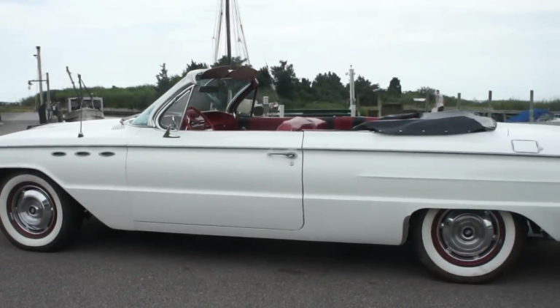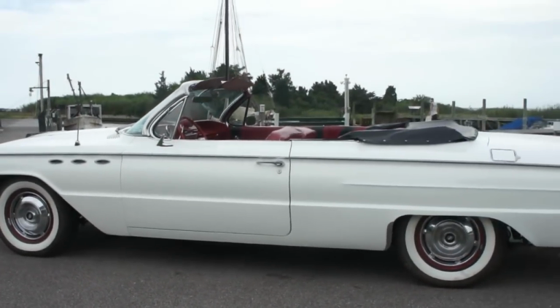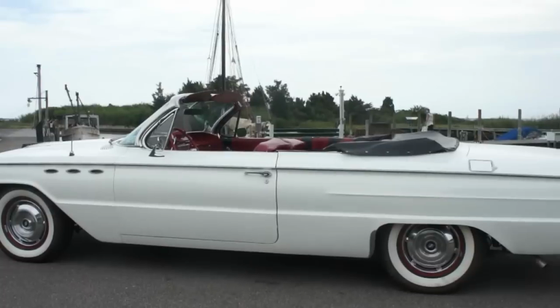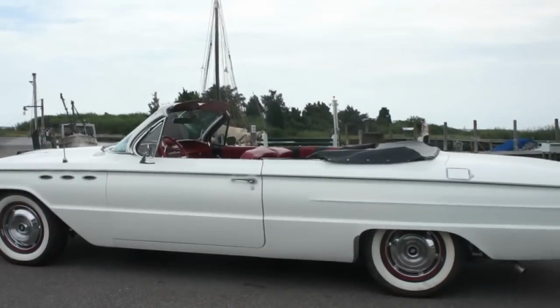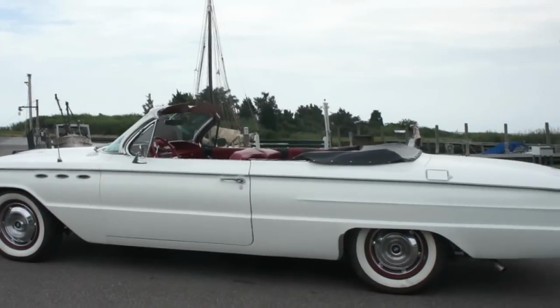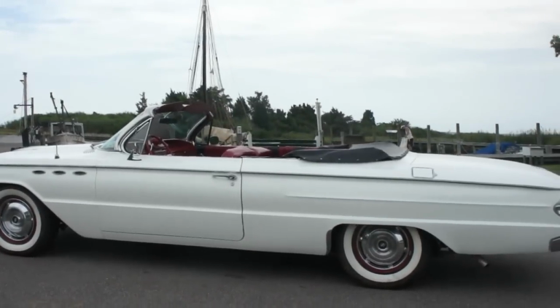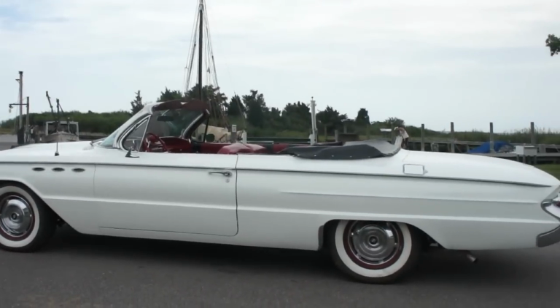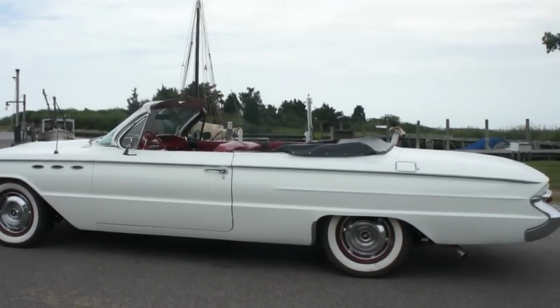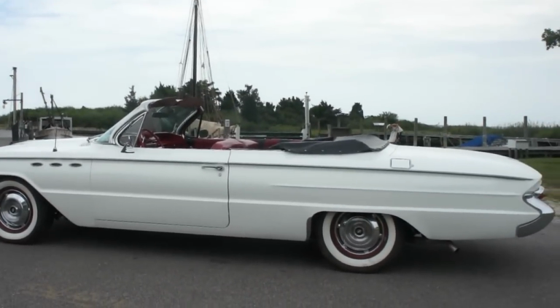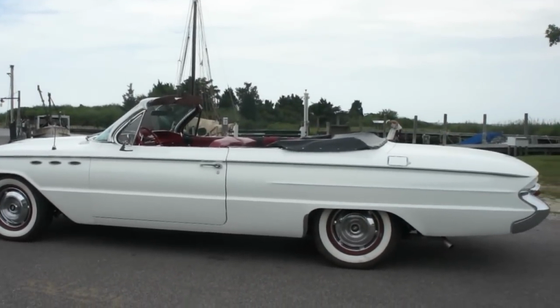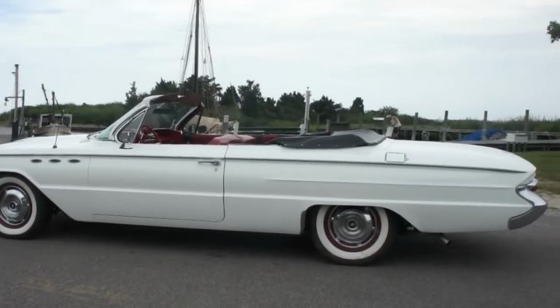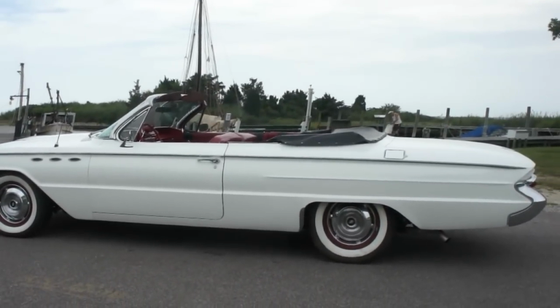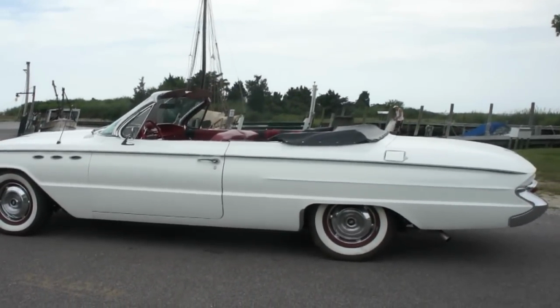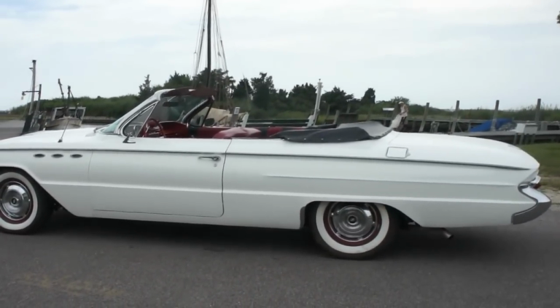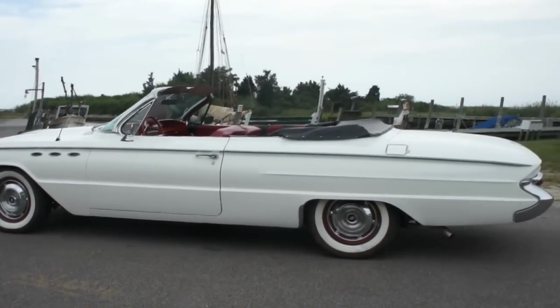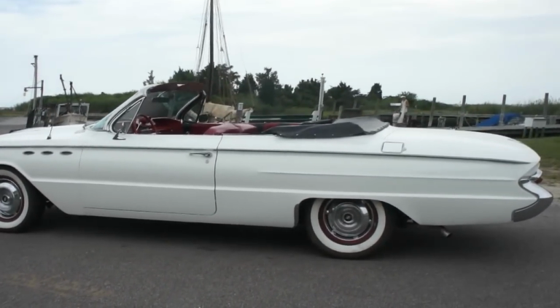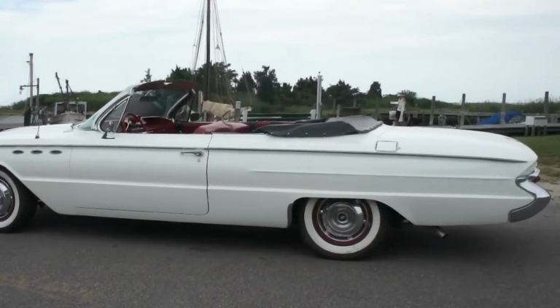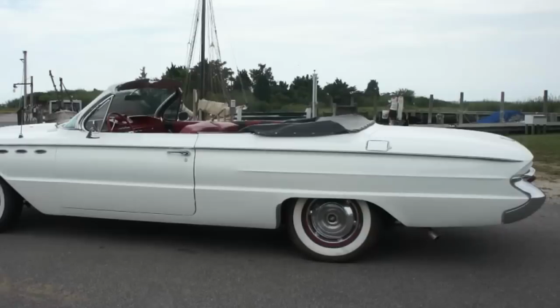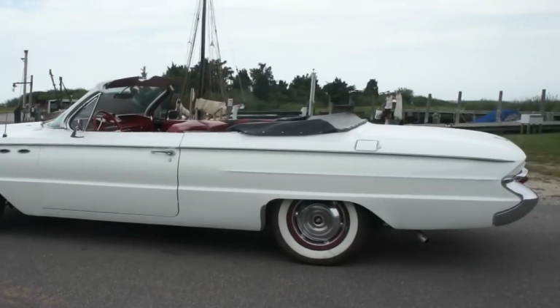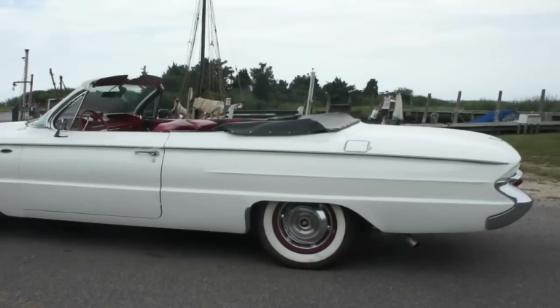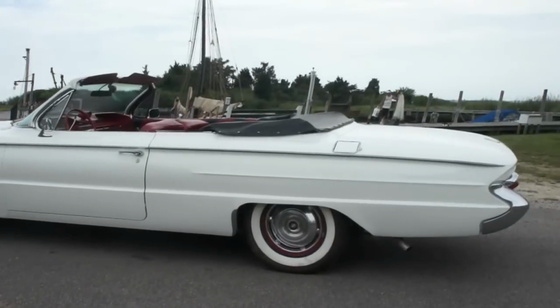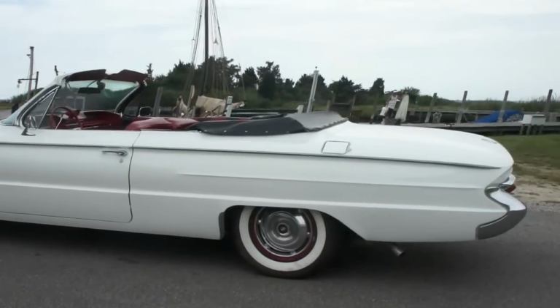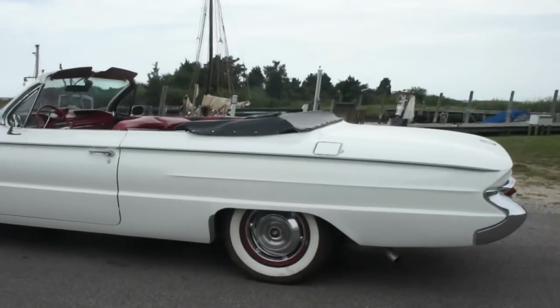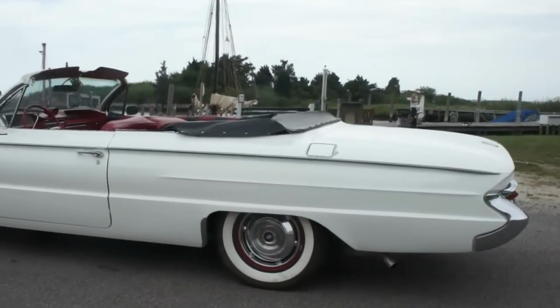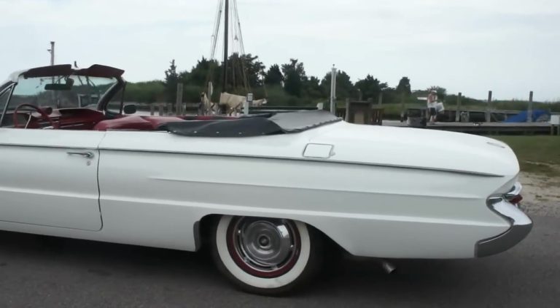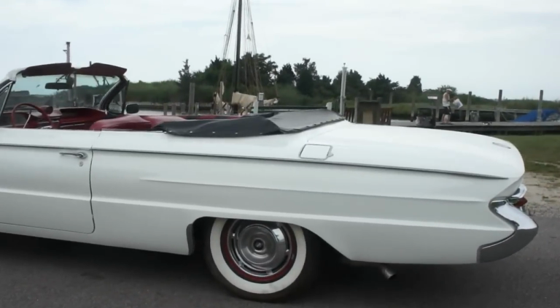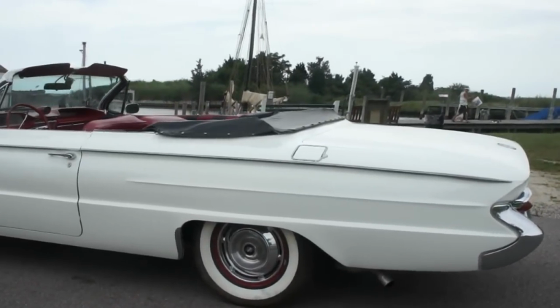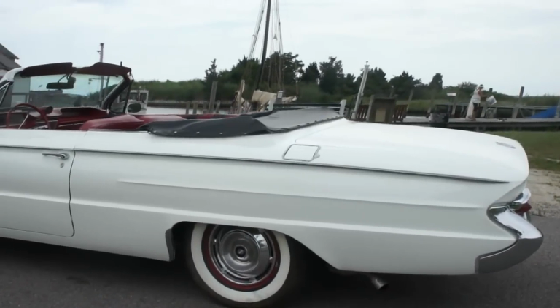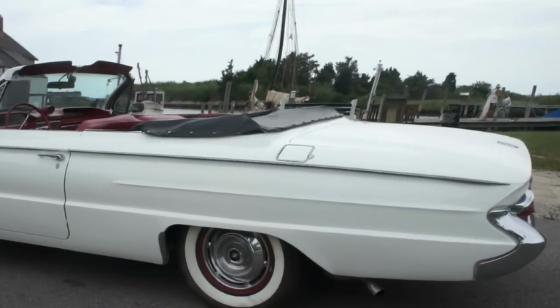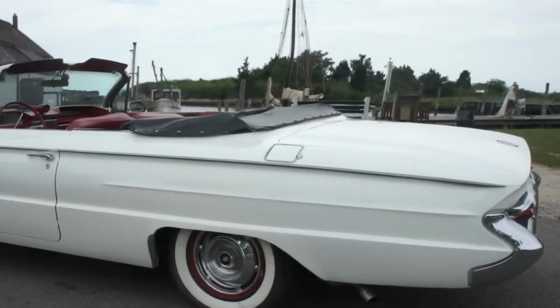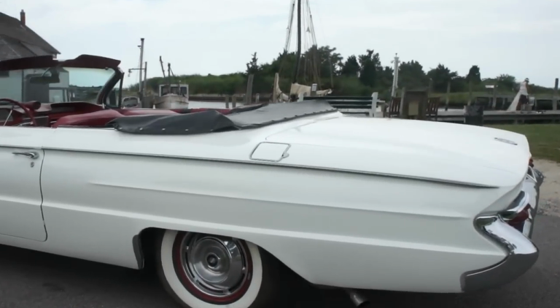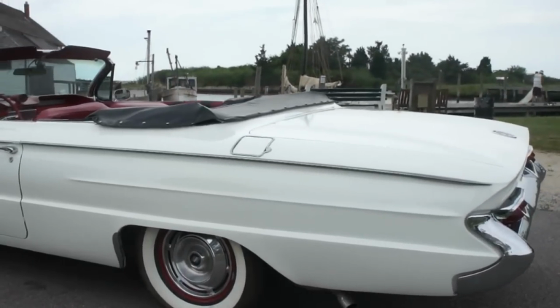It's got new tires, new distributor, voltage regulator, battery, and has a brand new top on it.